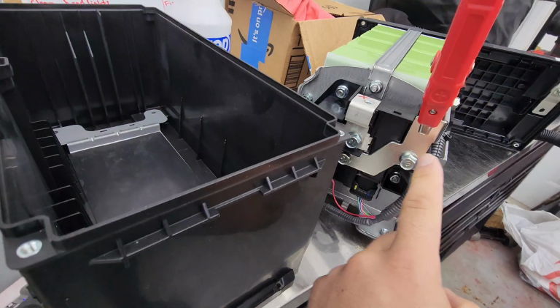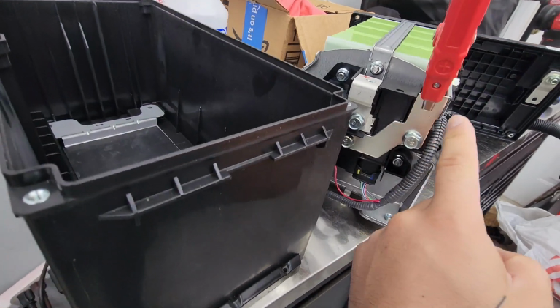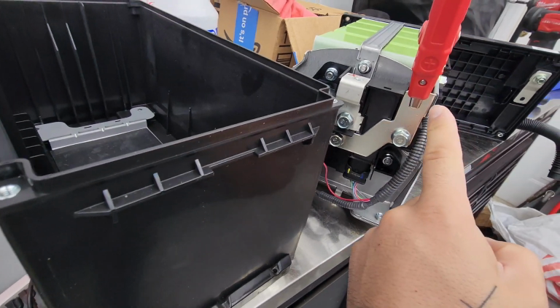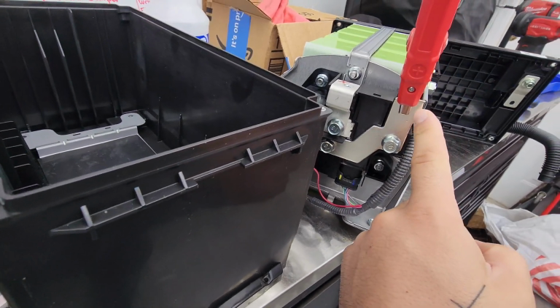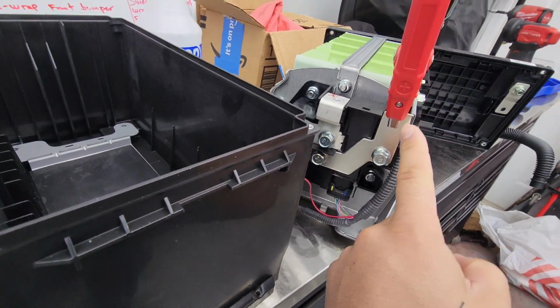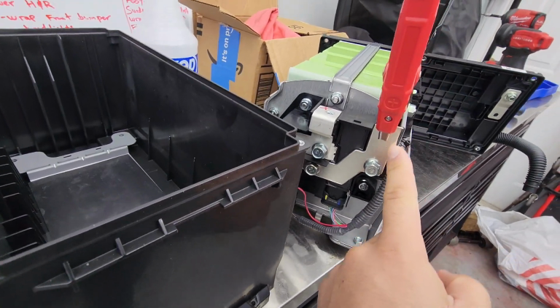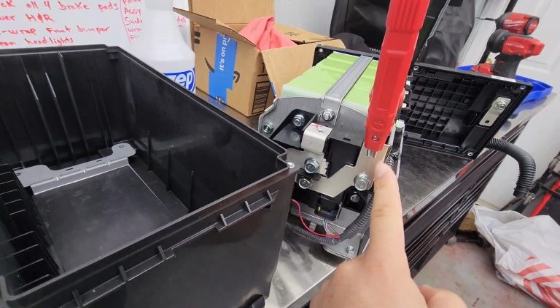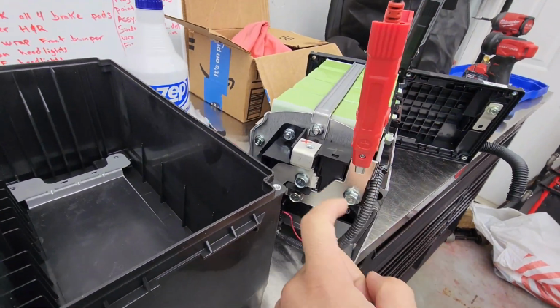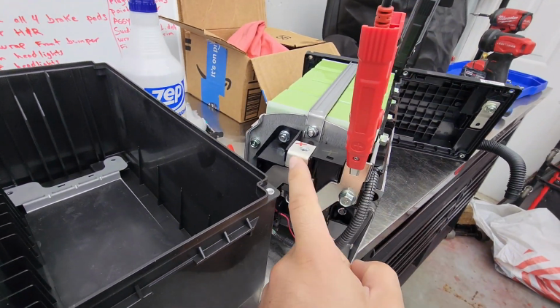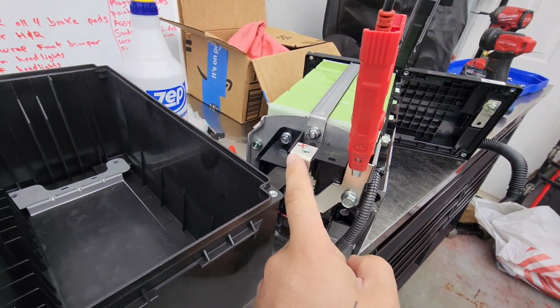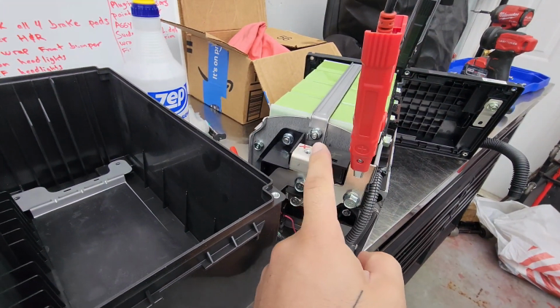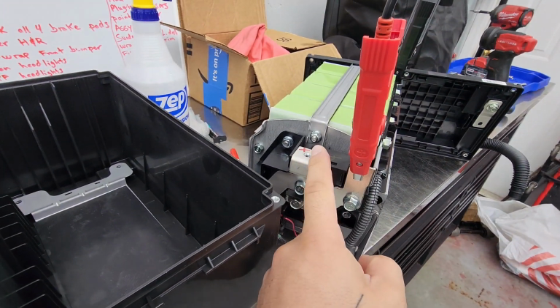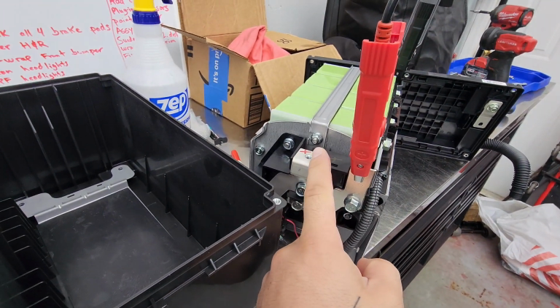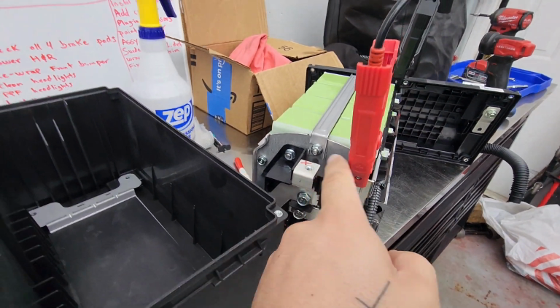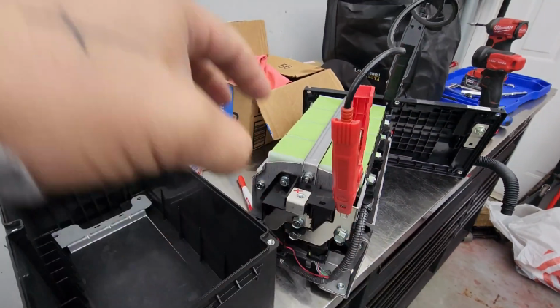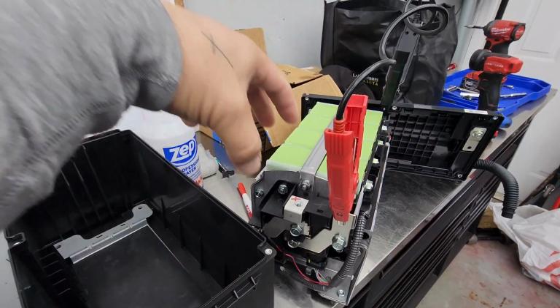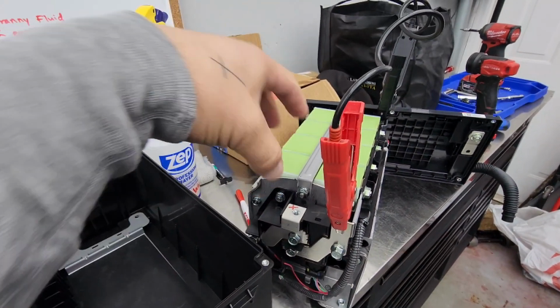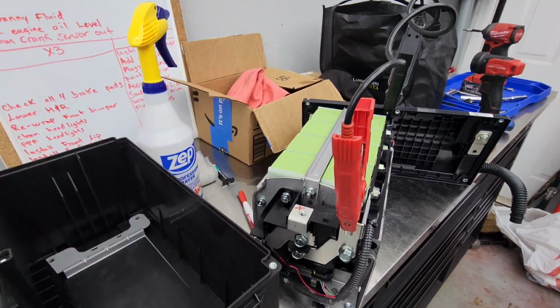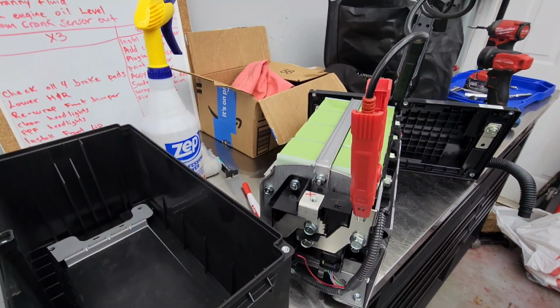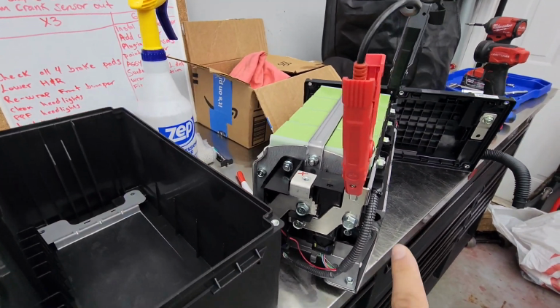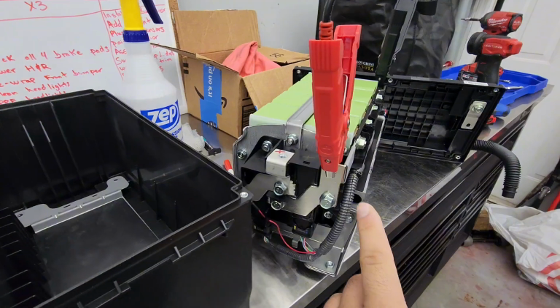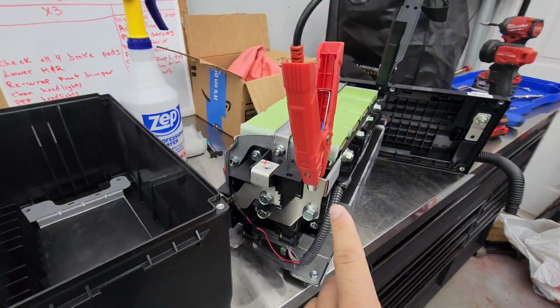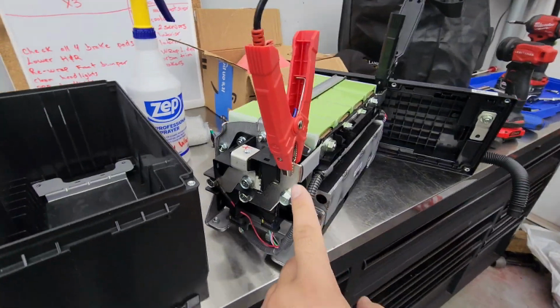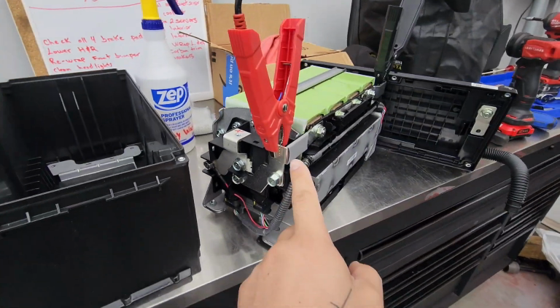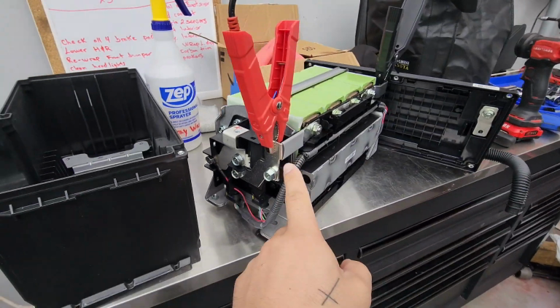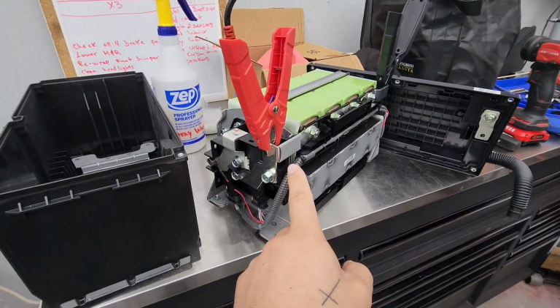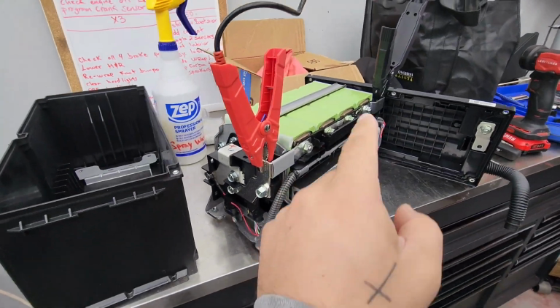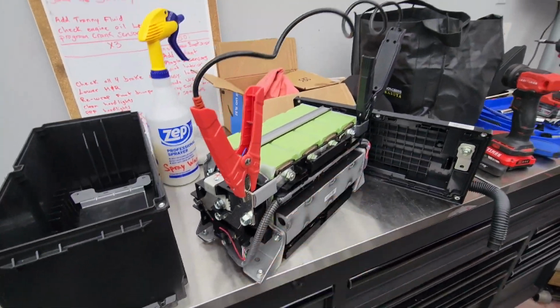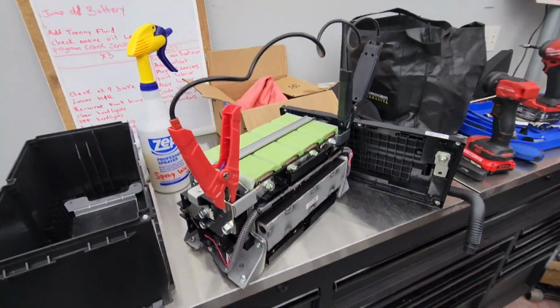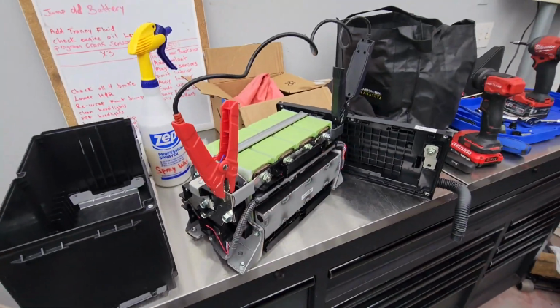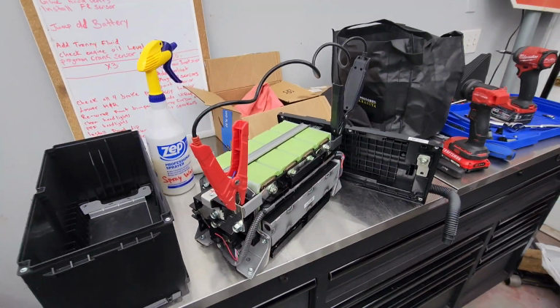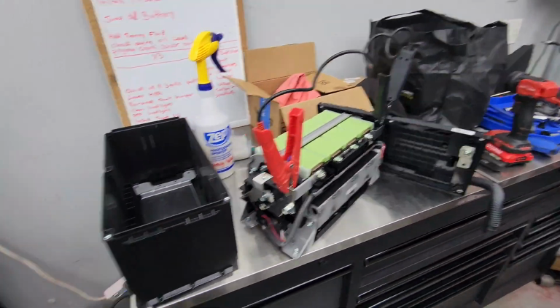You have to put the charger on overnight. This is where the factory terminals are that you can access from the top of the car — these are the ones you want to charge. And it did work — it's fully charged.